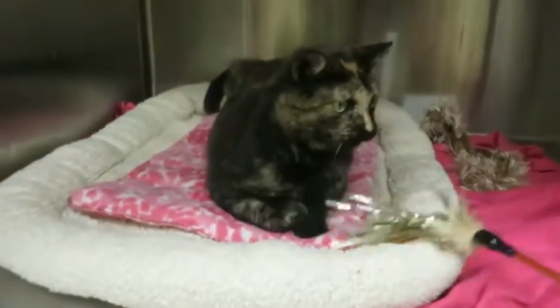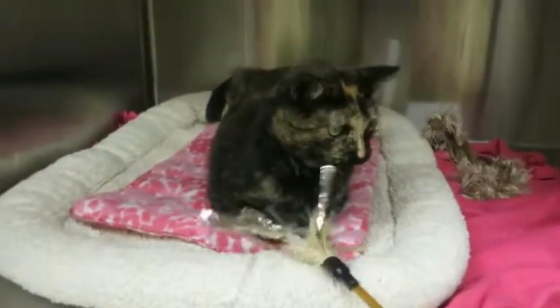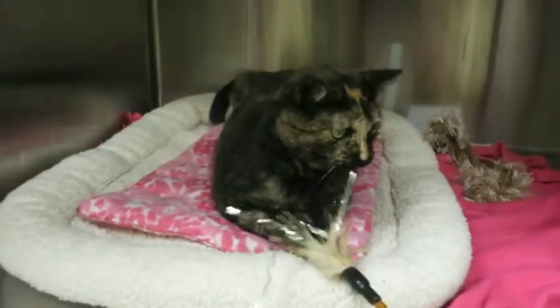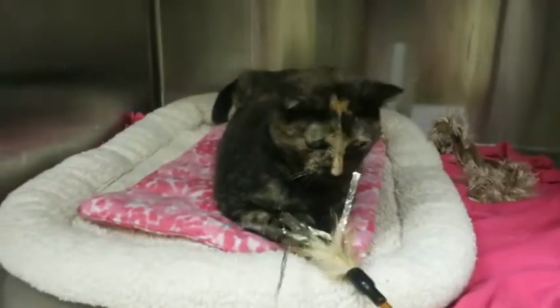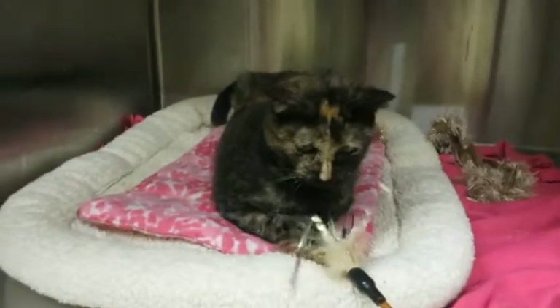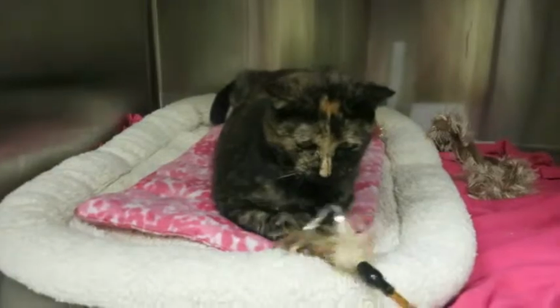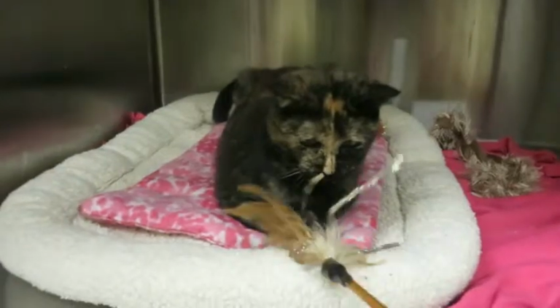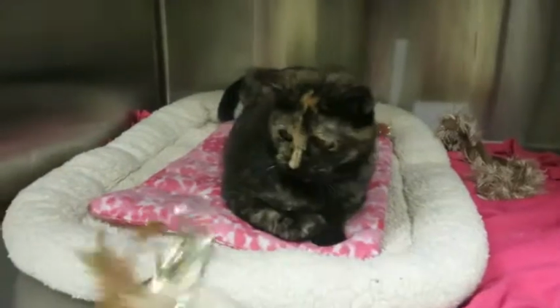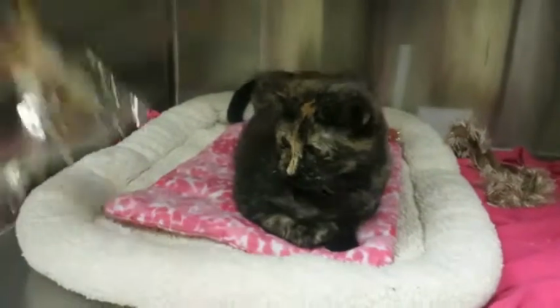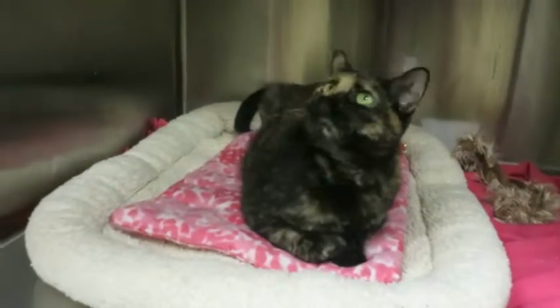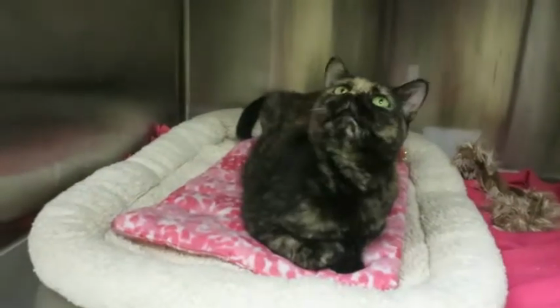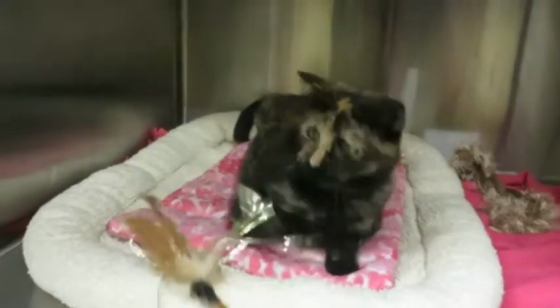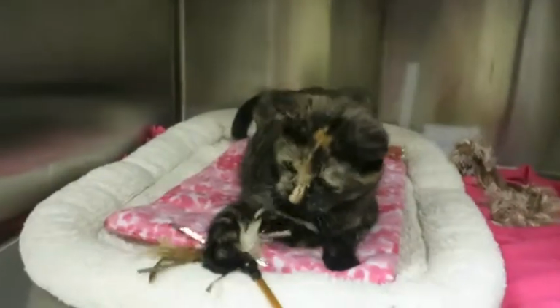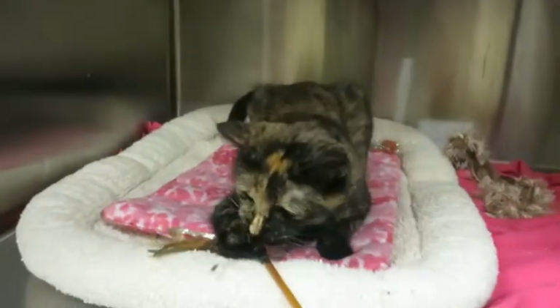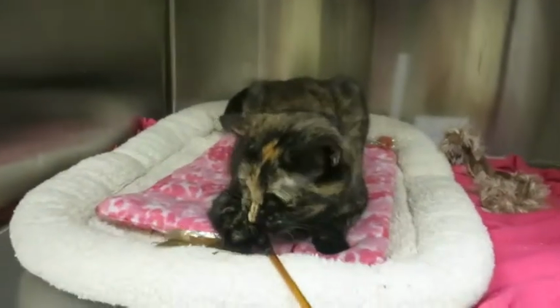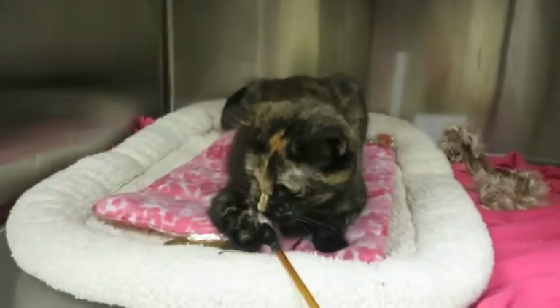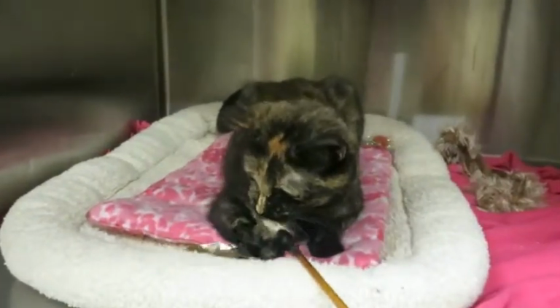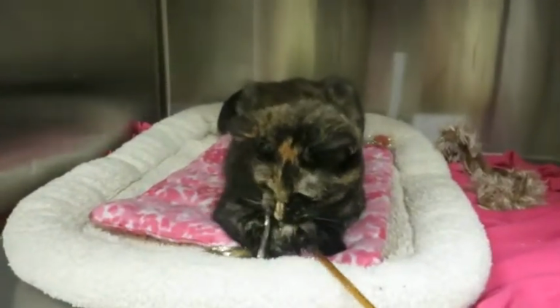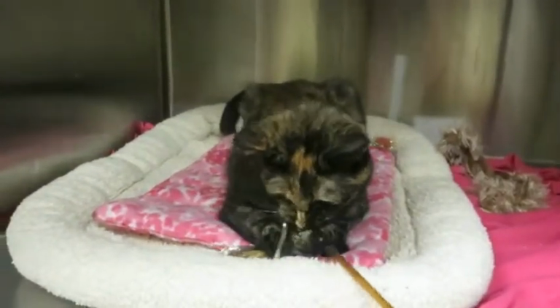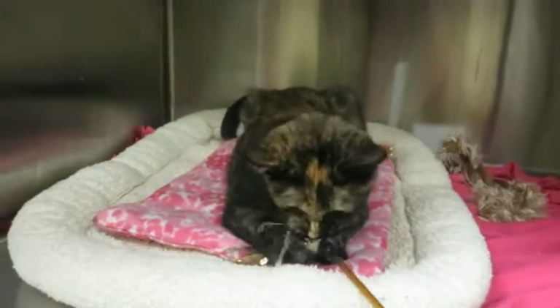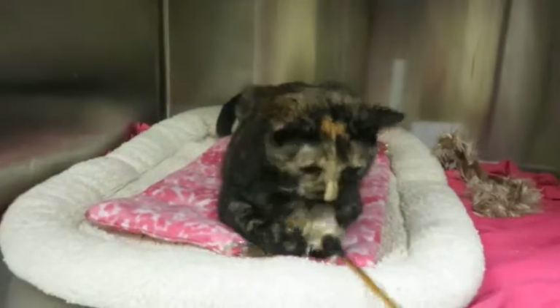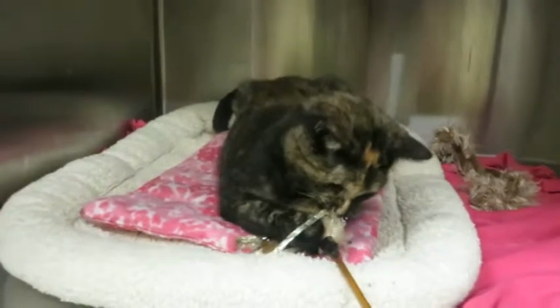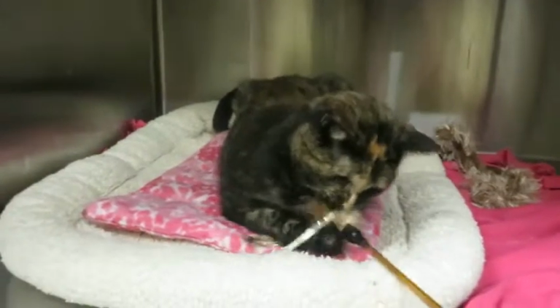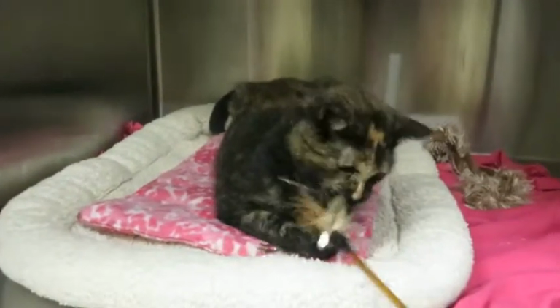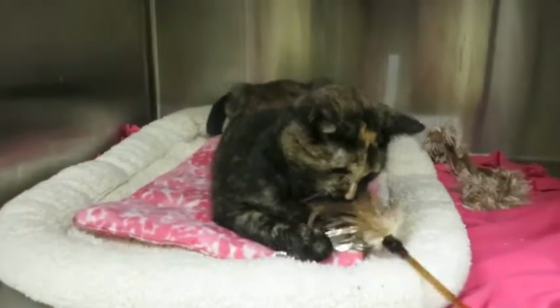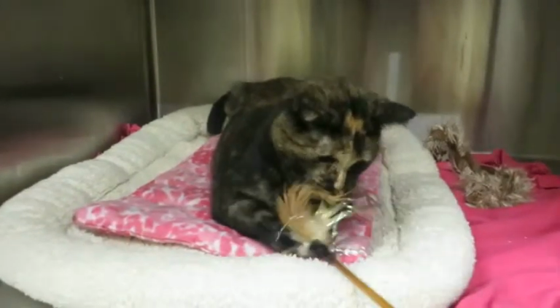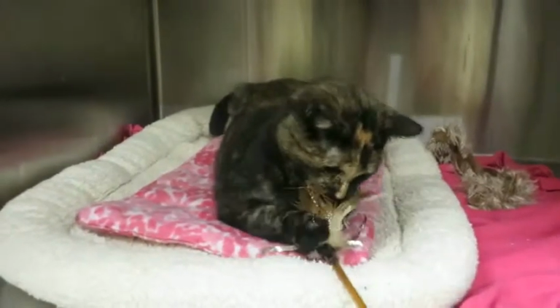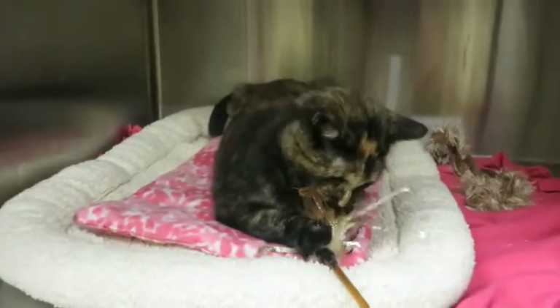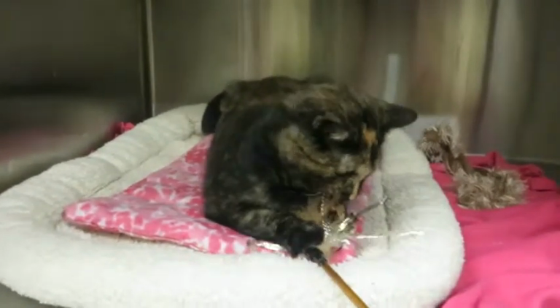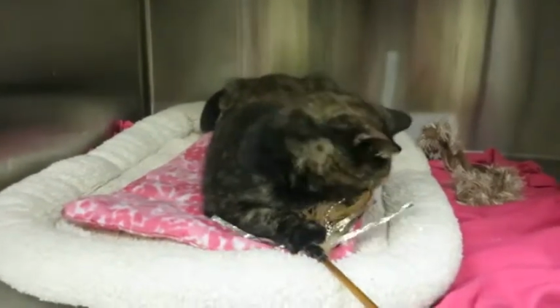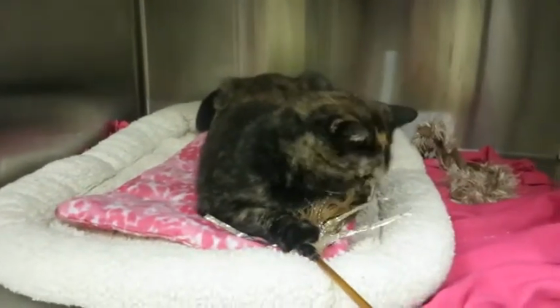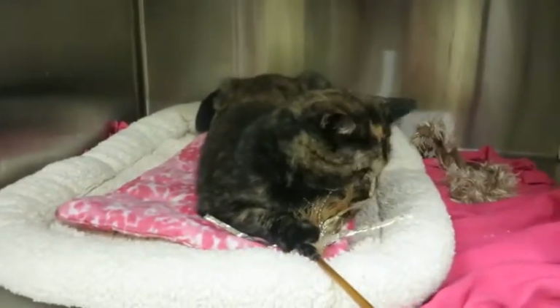Have you heard of catios? Catios are little enclosures for cats outside so they can get some fresh air without having to worry about predators and germs. Nice little enclosures for your cat.